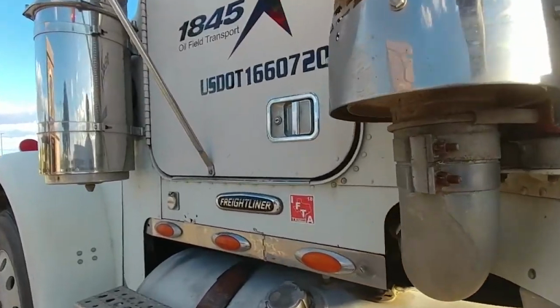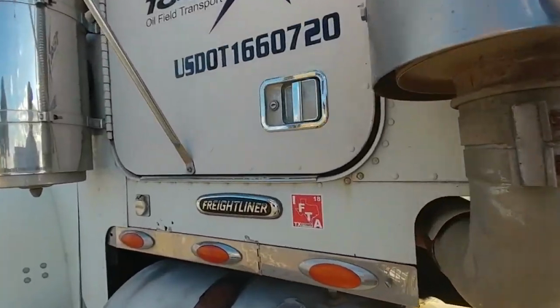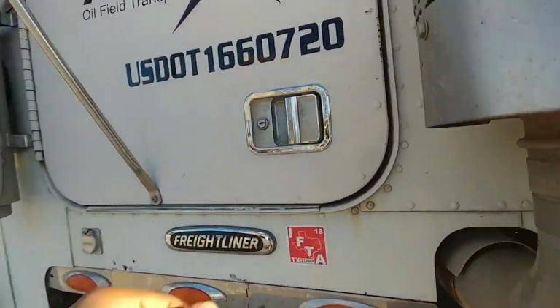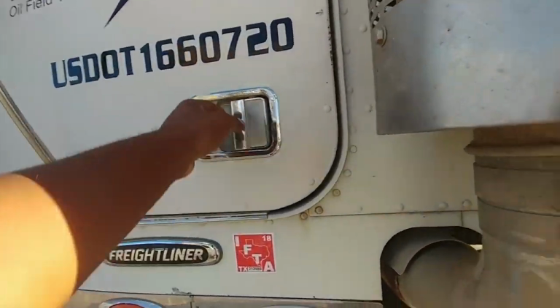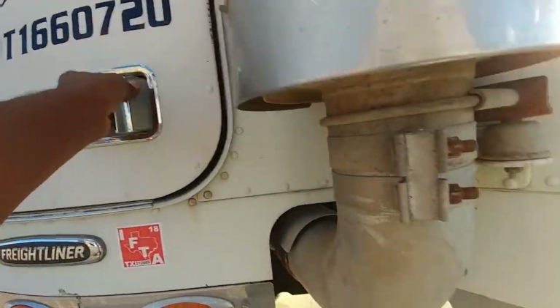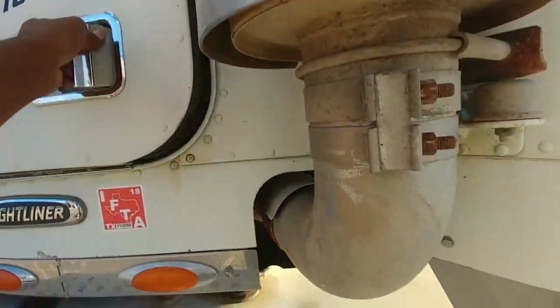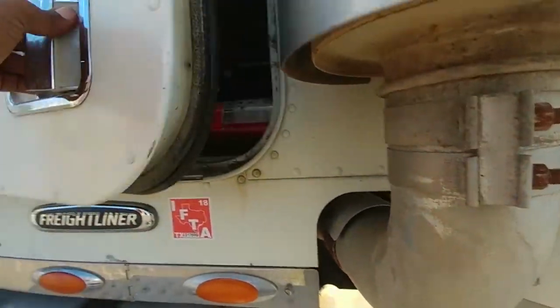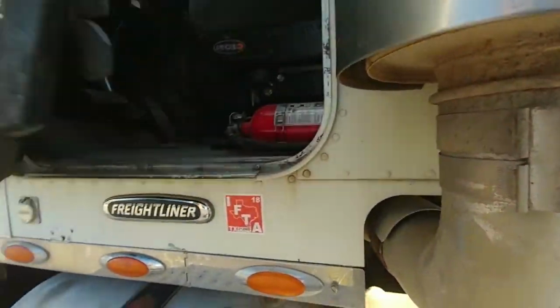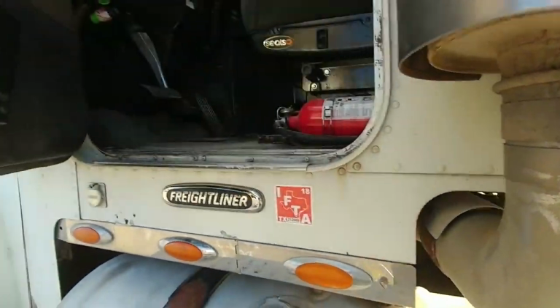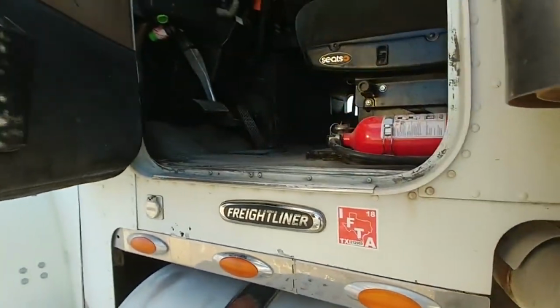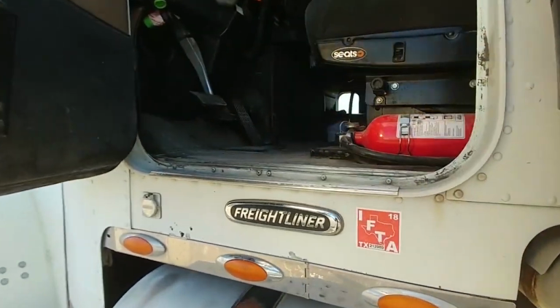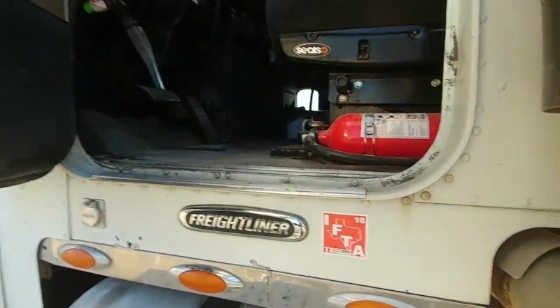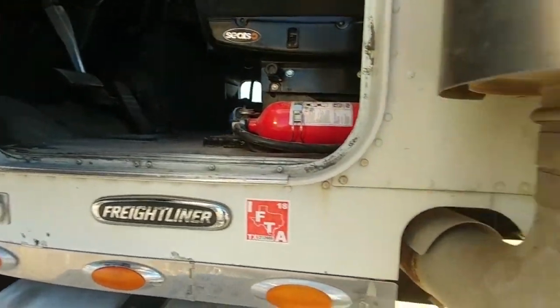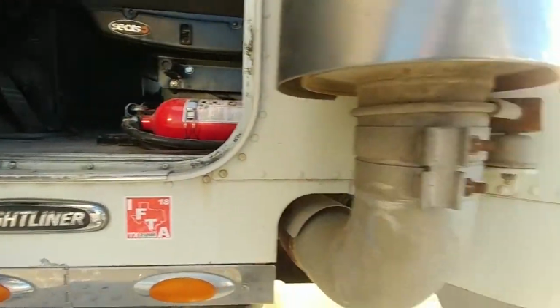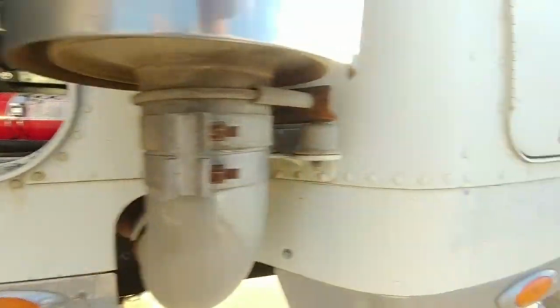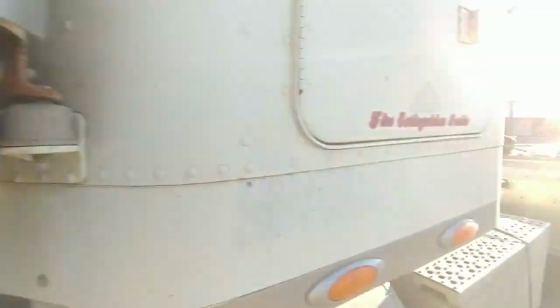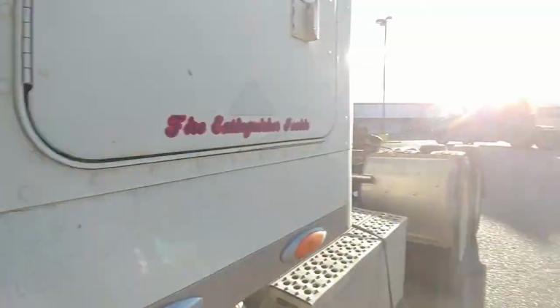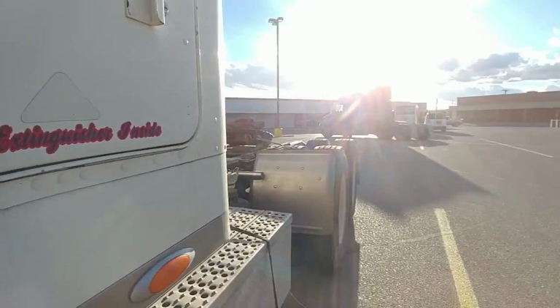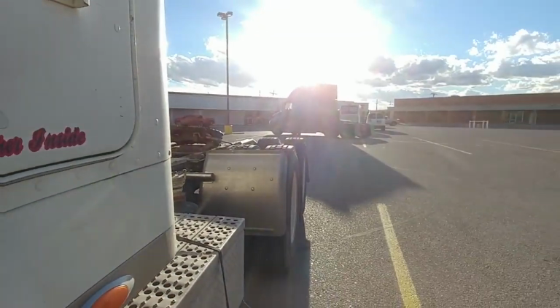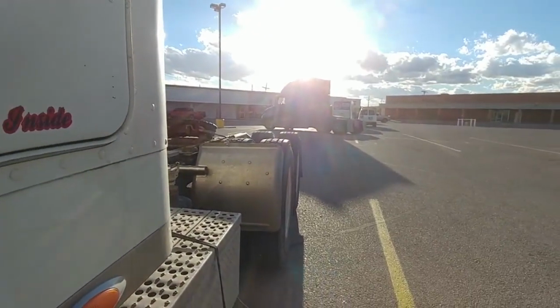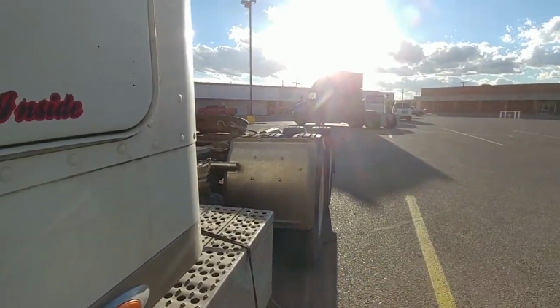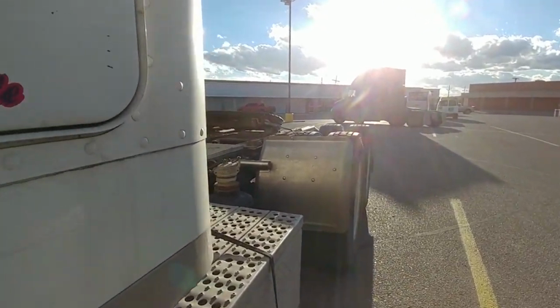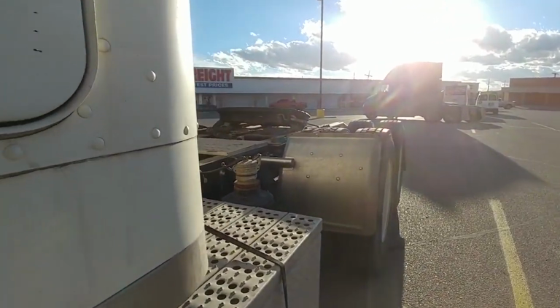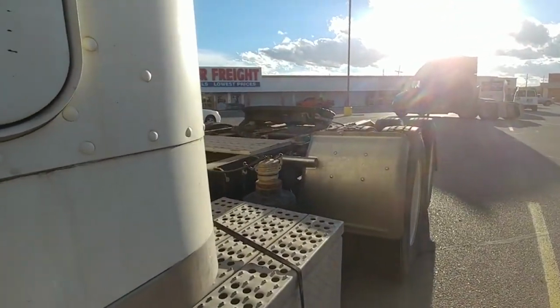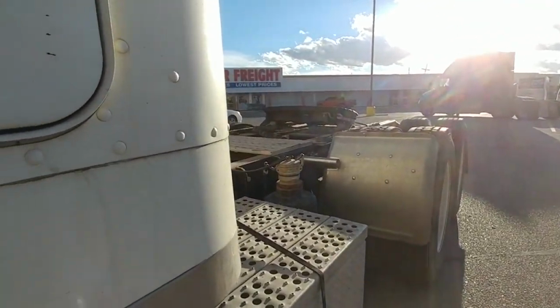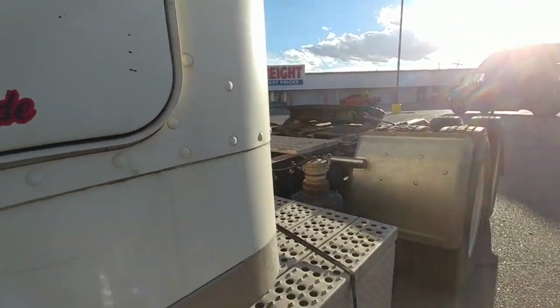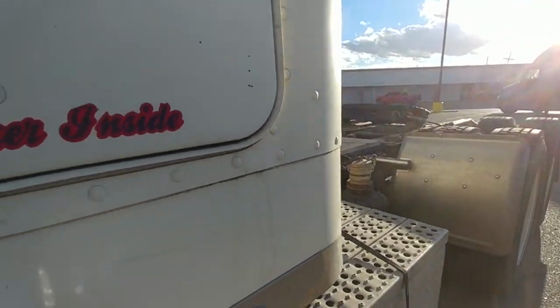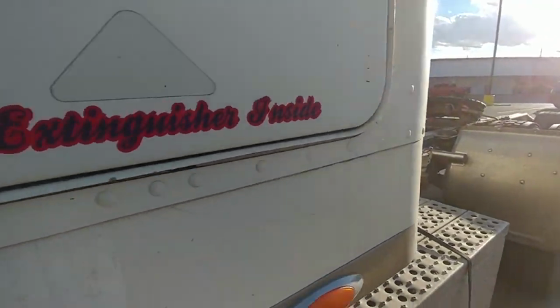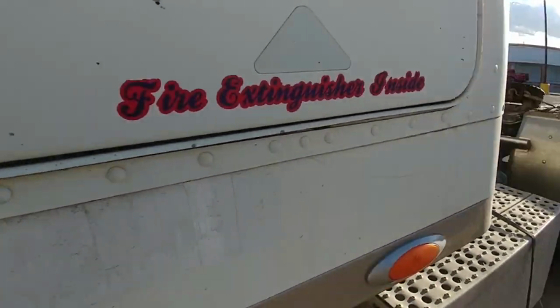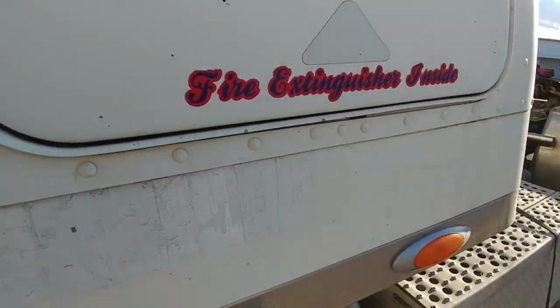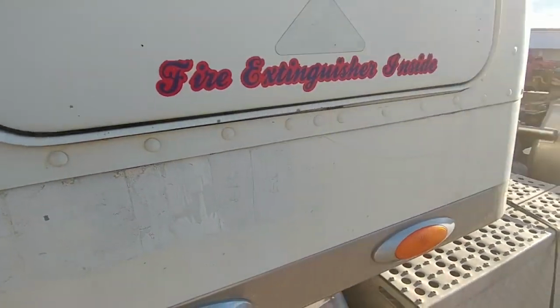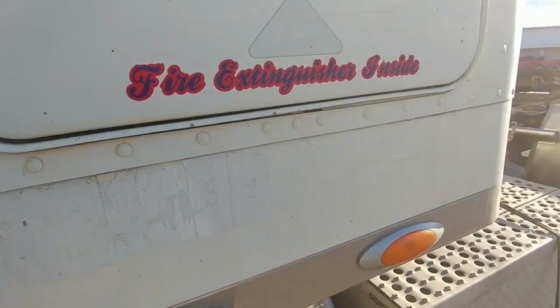What's going on, guys? My trainer. Over there, we just came out of Harbor Freight.